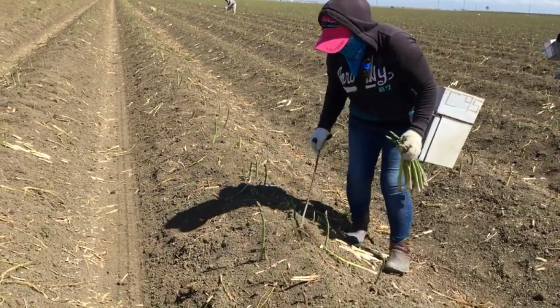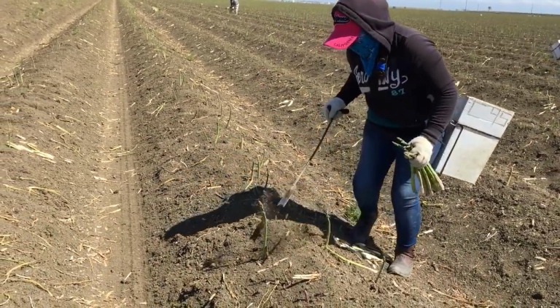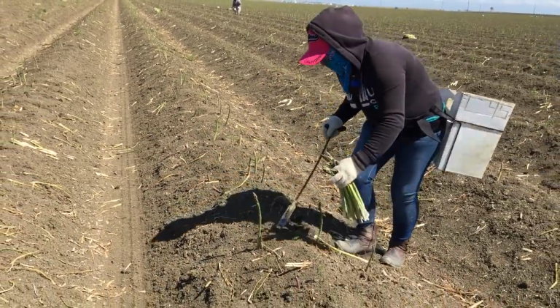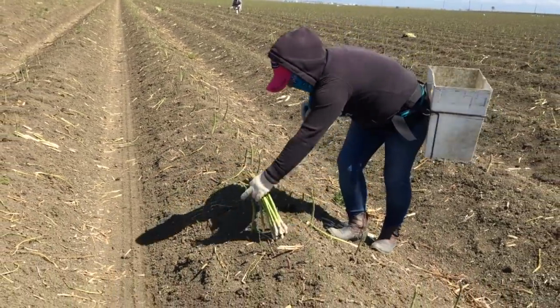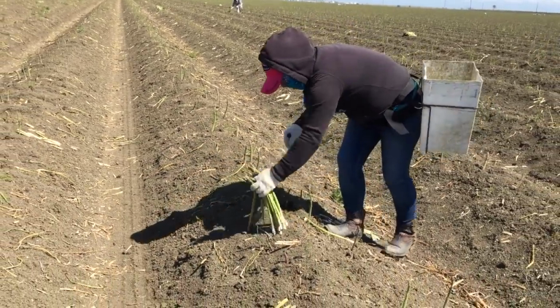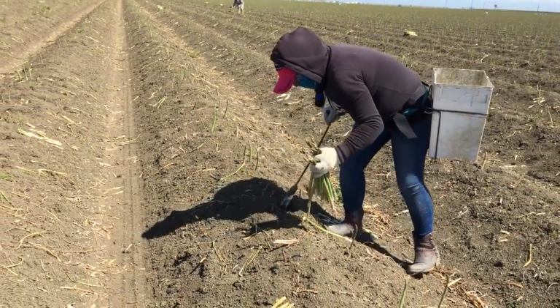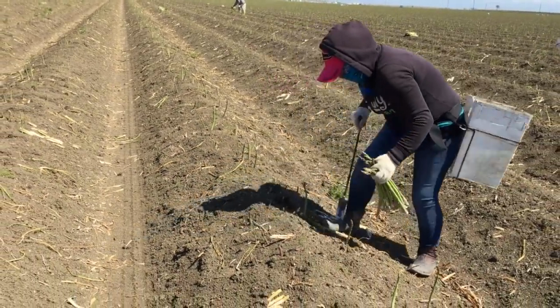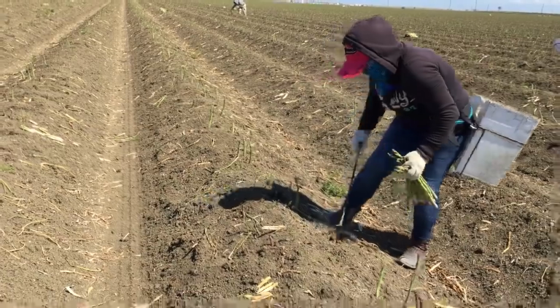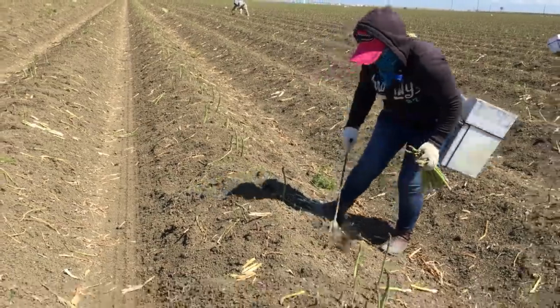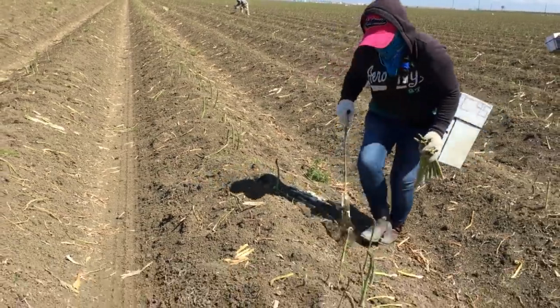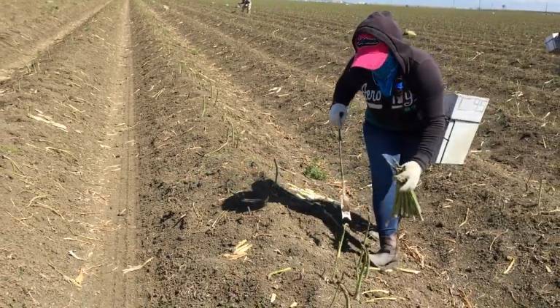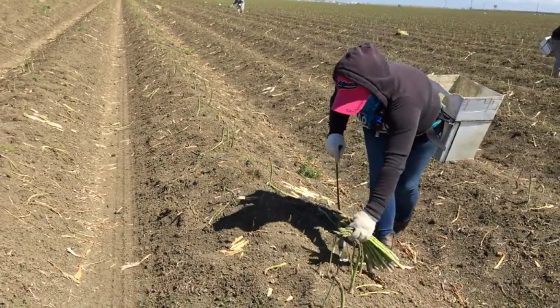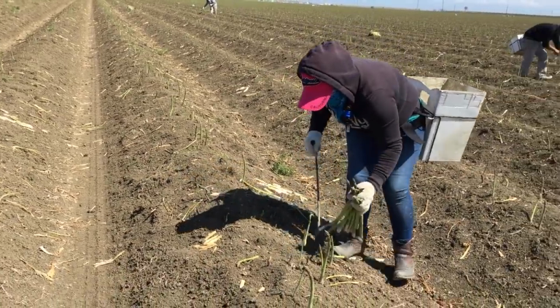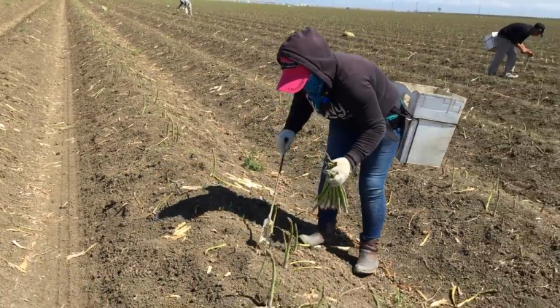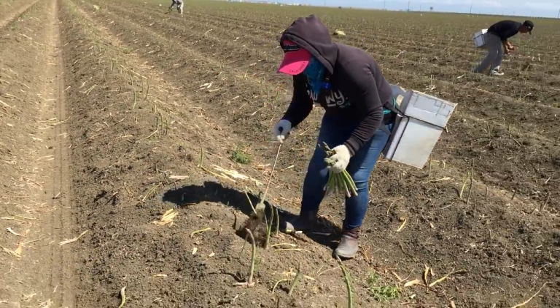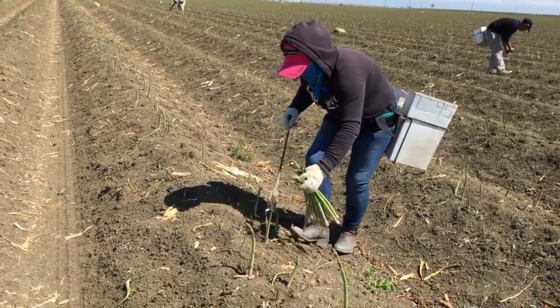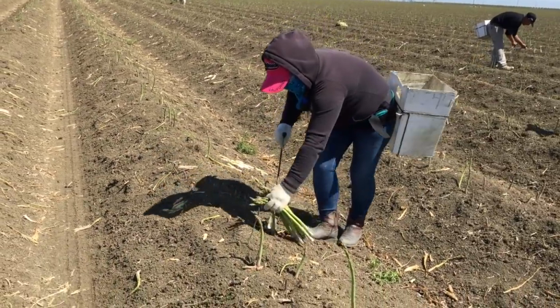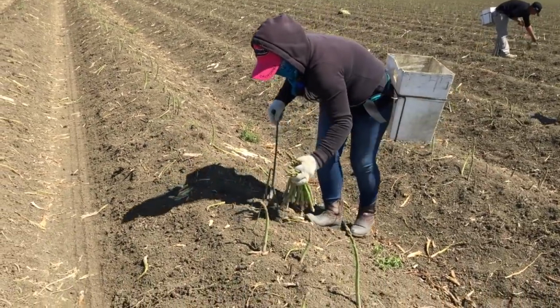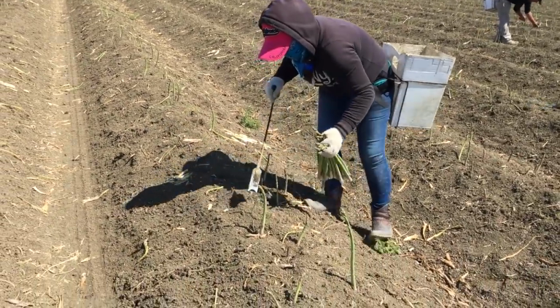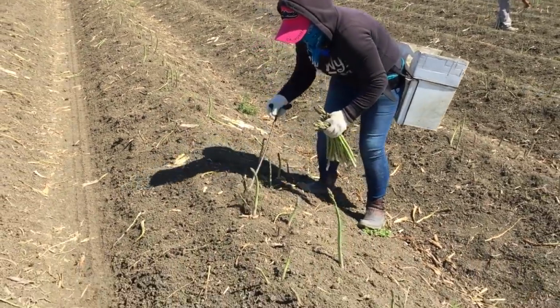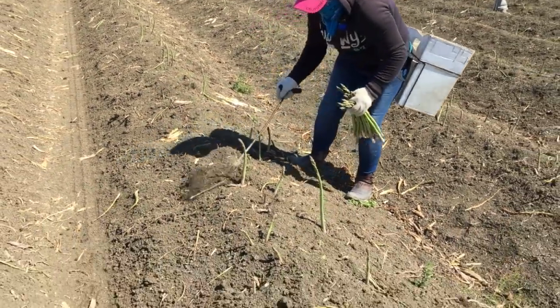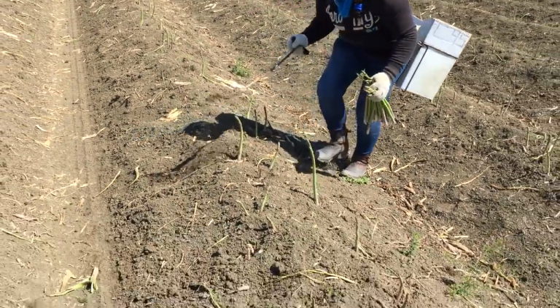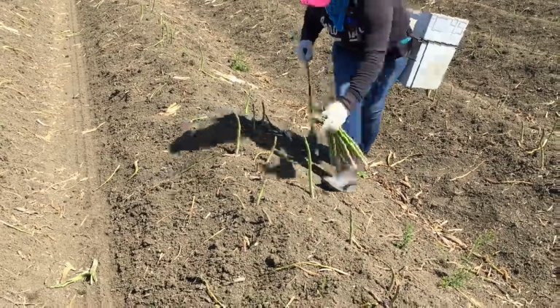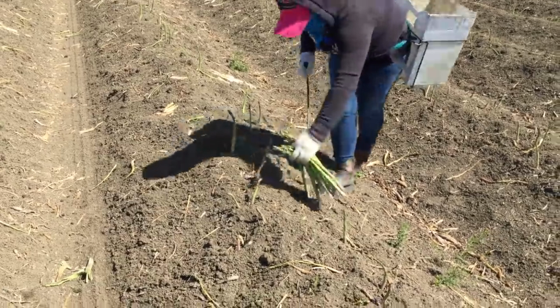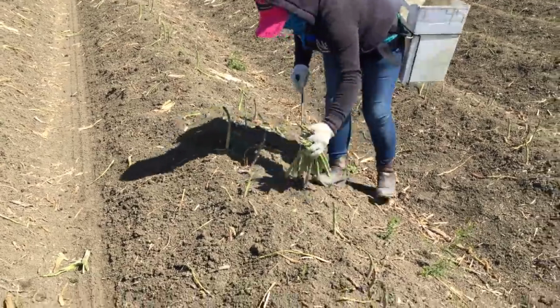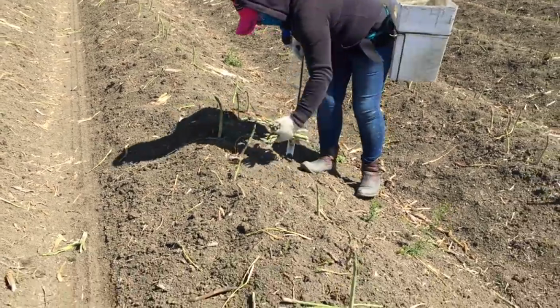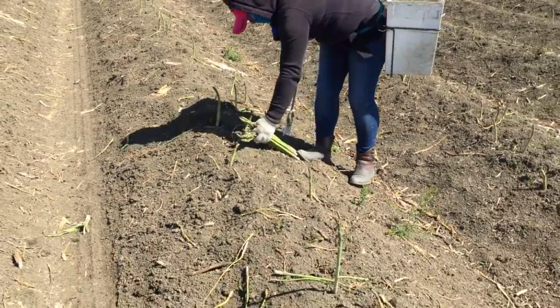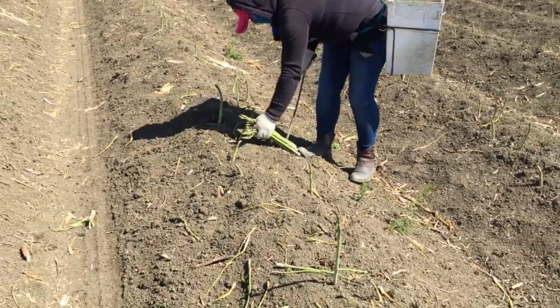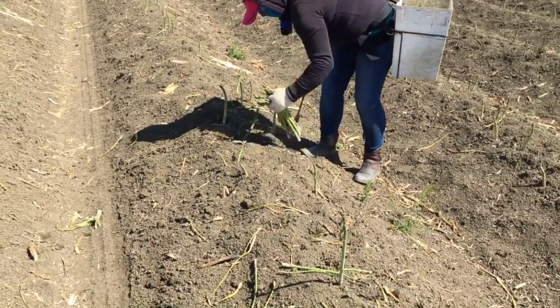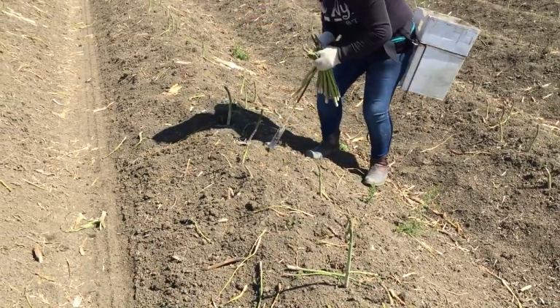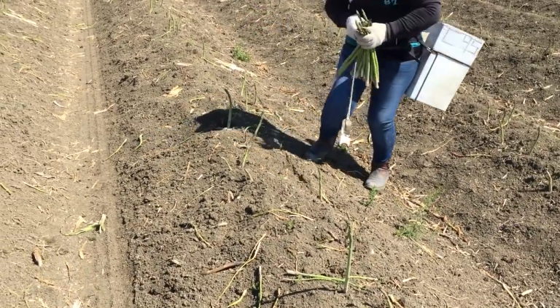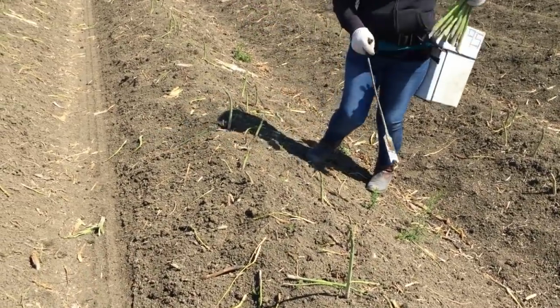When asparagus is harvested, the workers walk through the rows looking for spears that are the desired height and width, and use their asparagus knives to harvest the spears underneath the soil line.